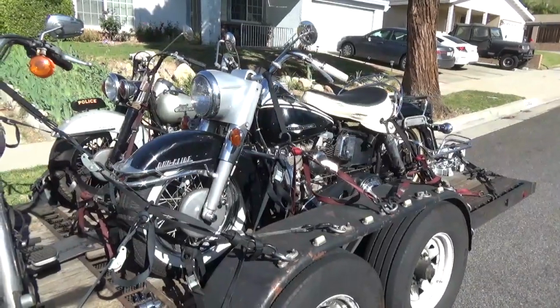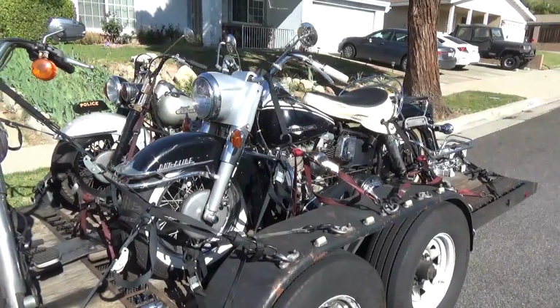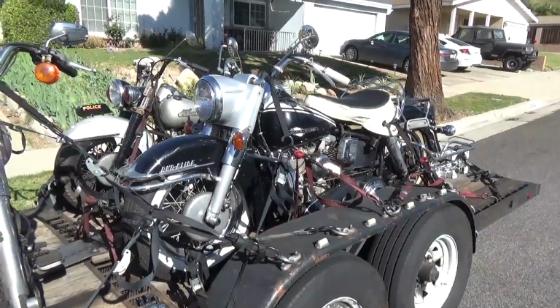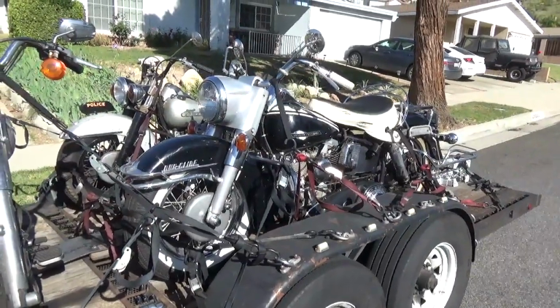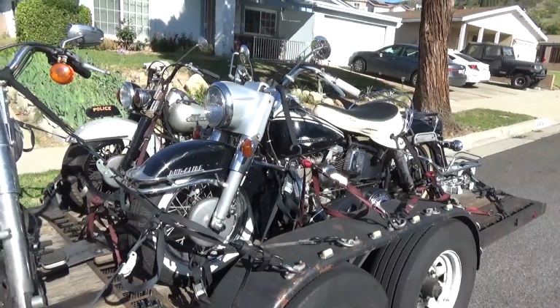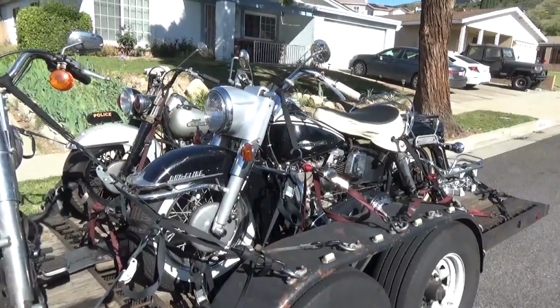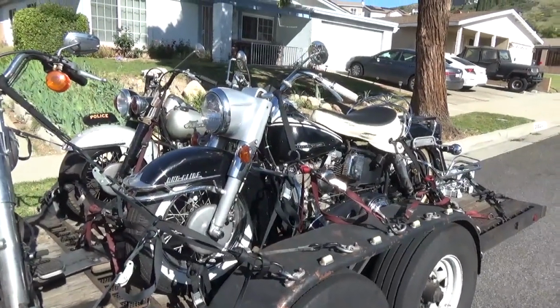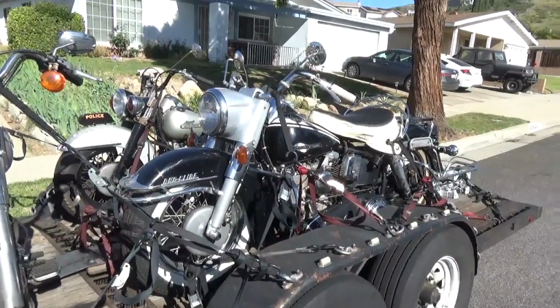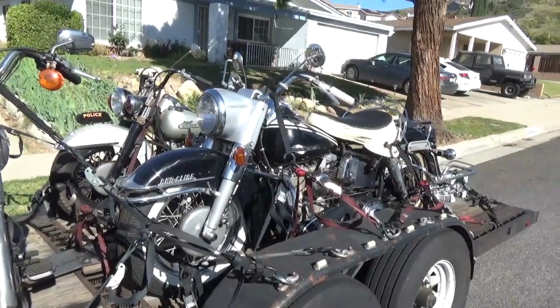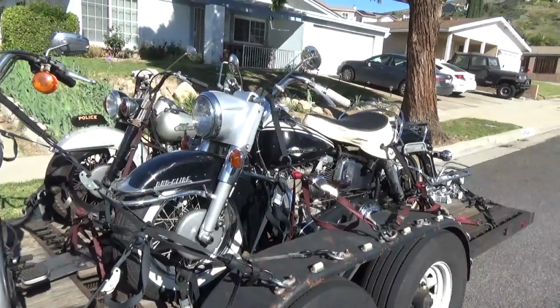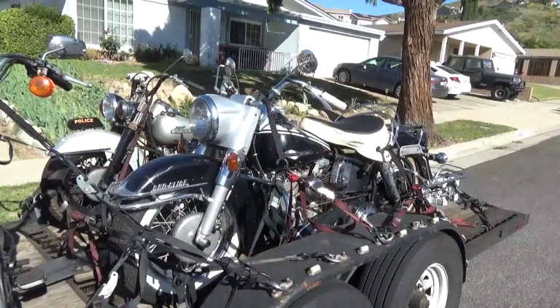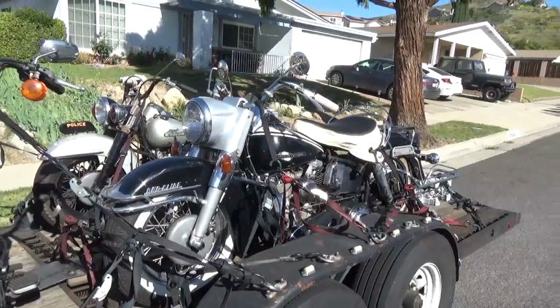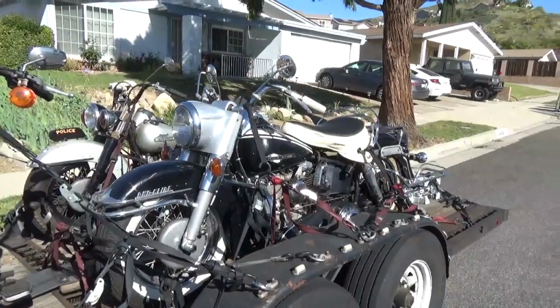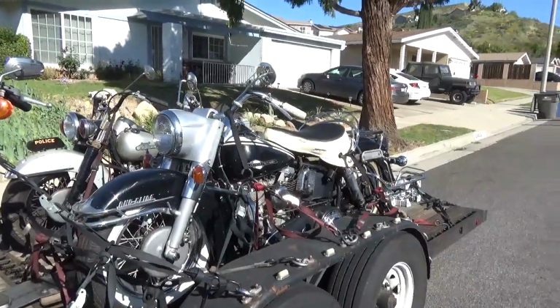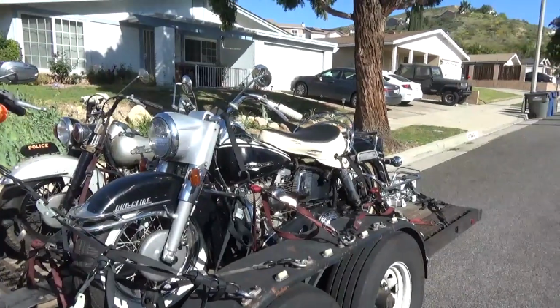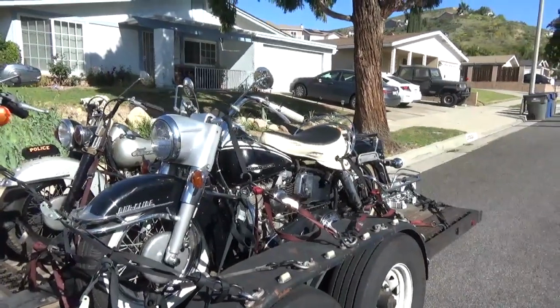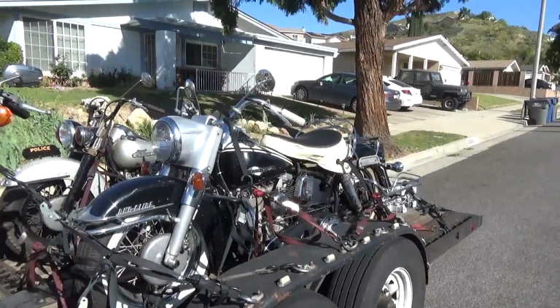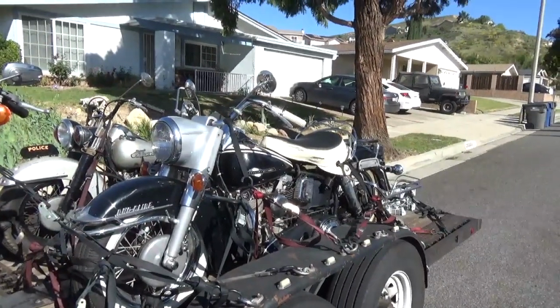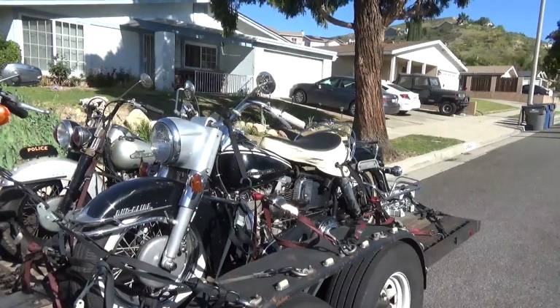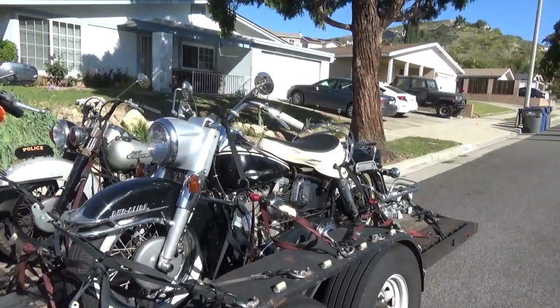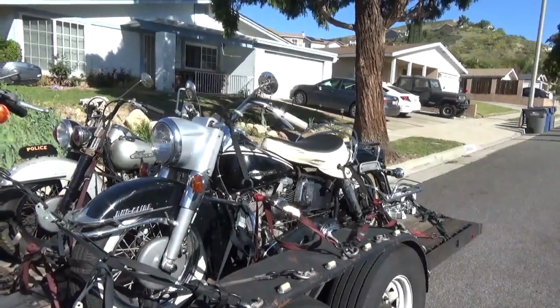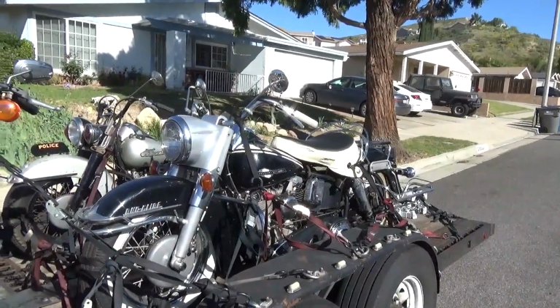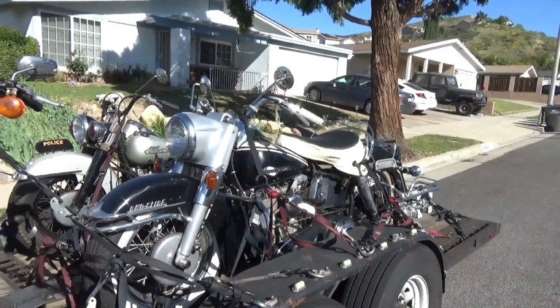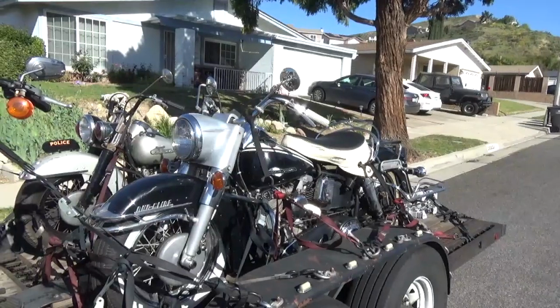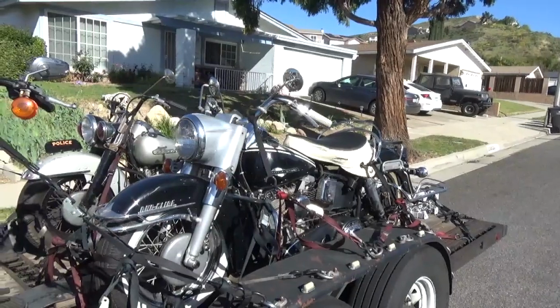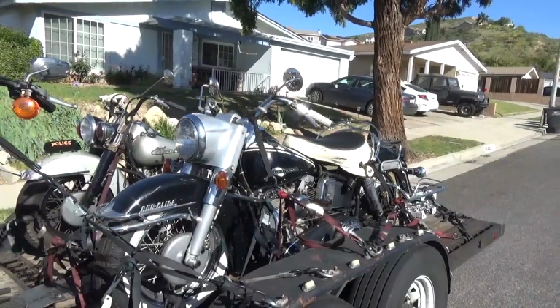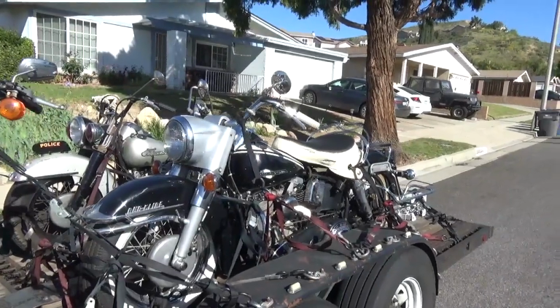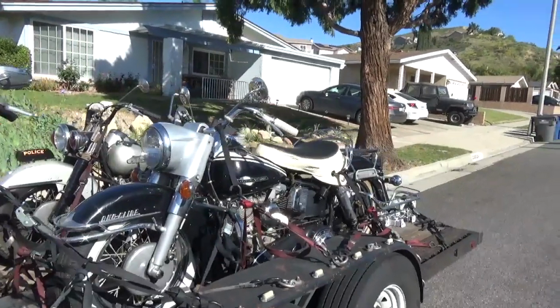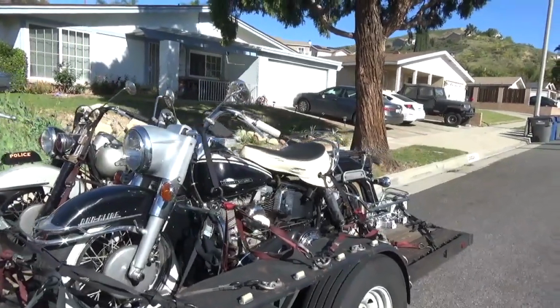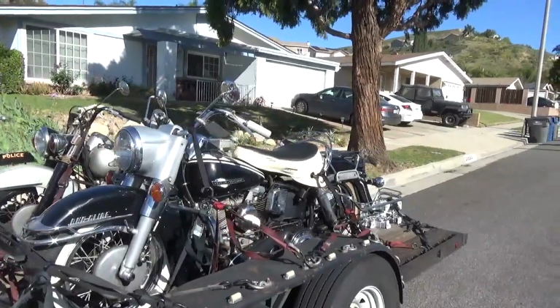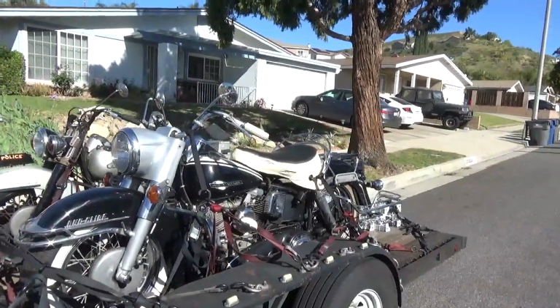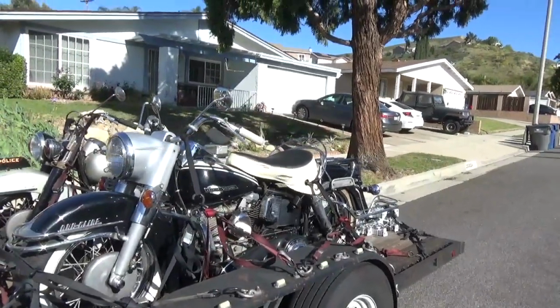Hey everybody. The gentleman who said he sent the wire for these bikes didn't send the wire for these bikes. So I guess it's play with Todd week. I've never had that happen before.